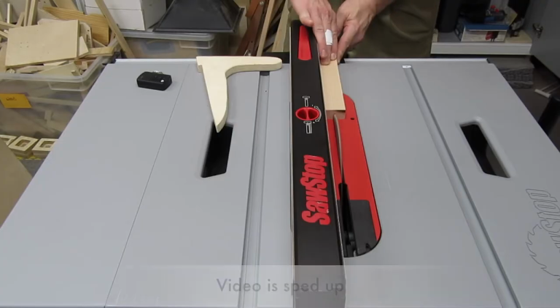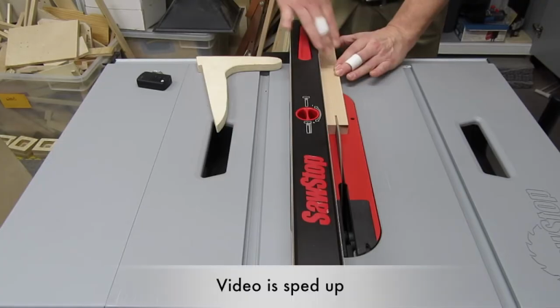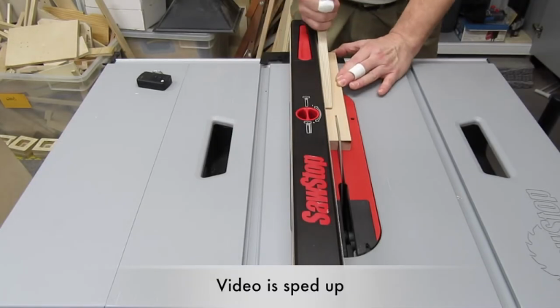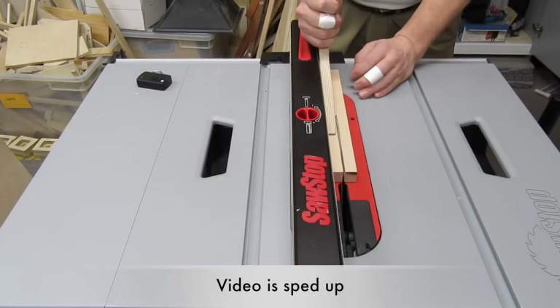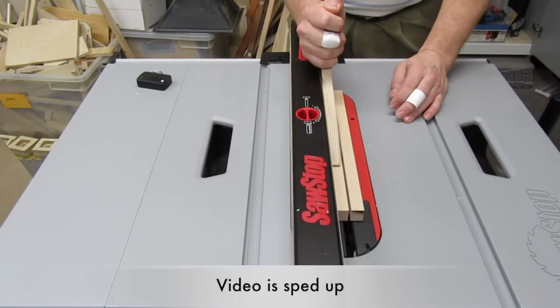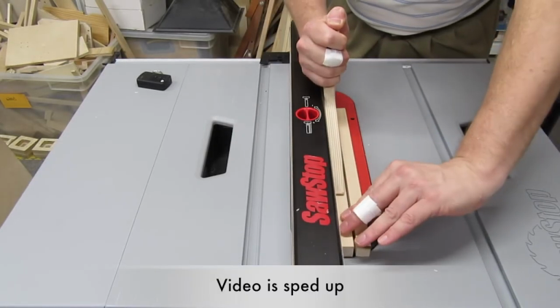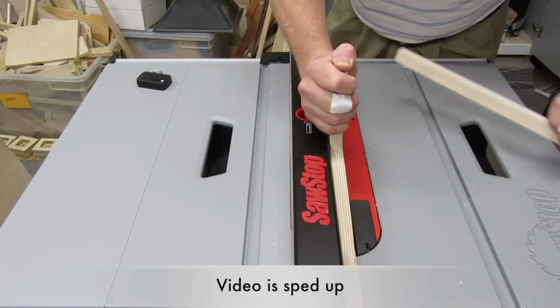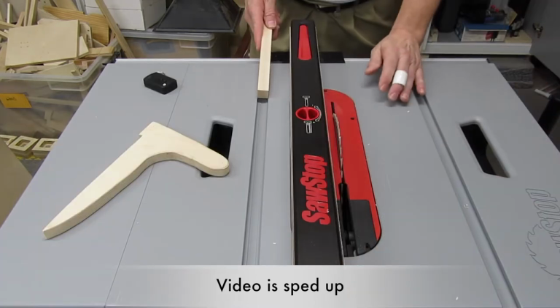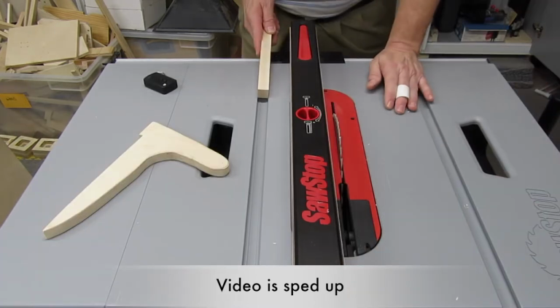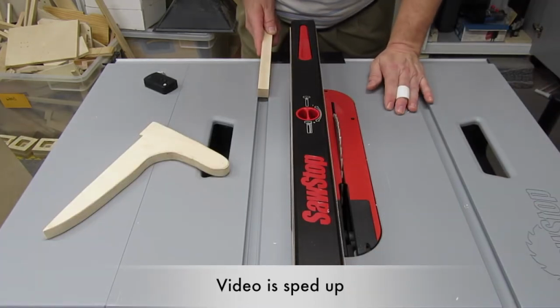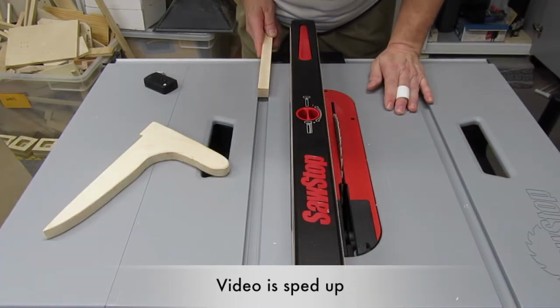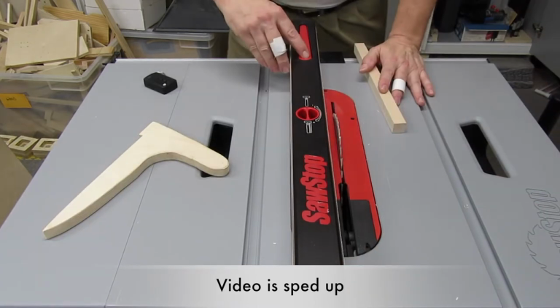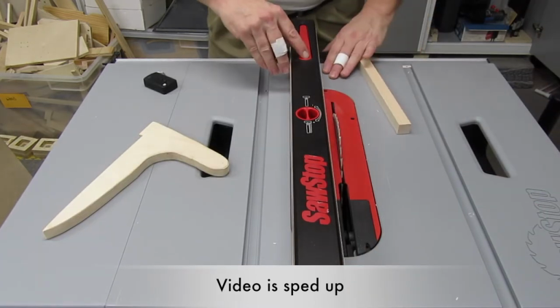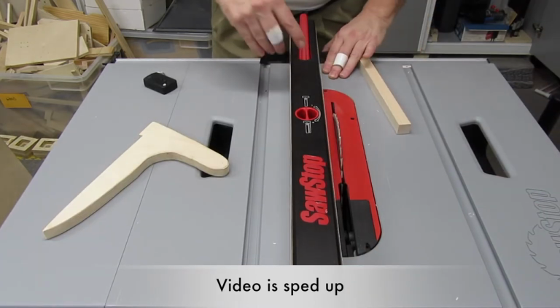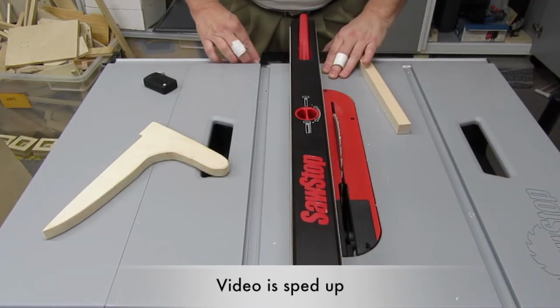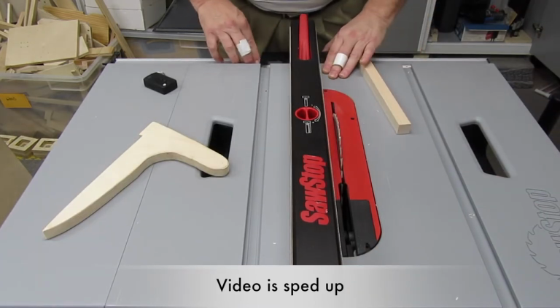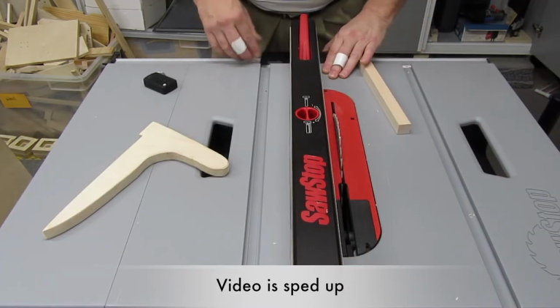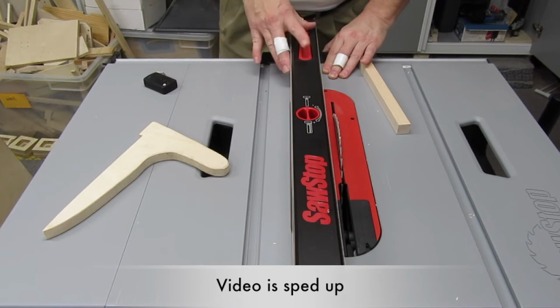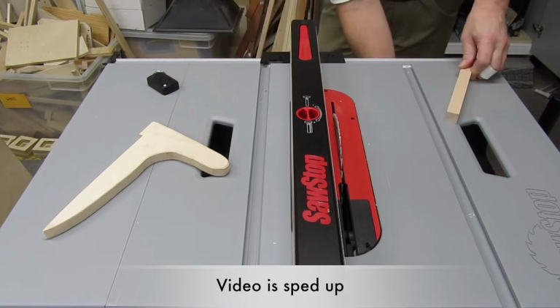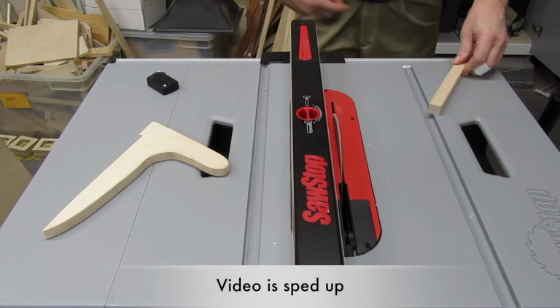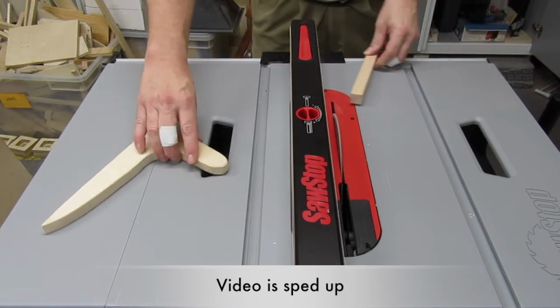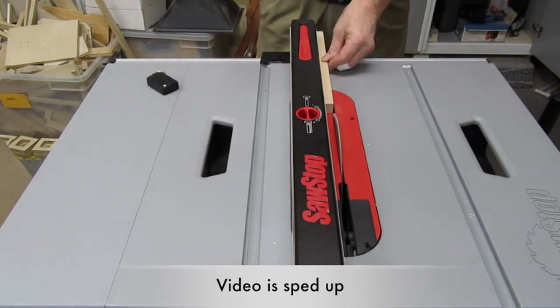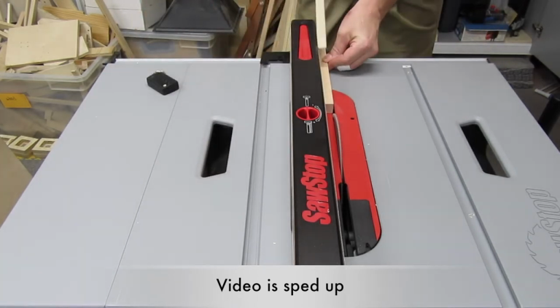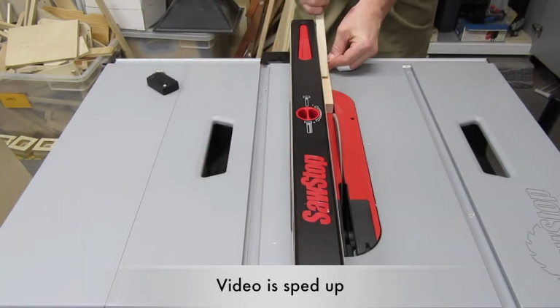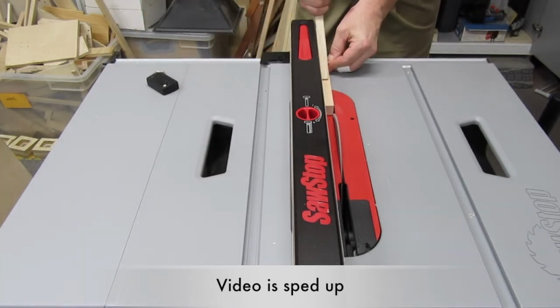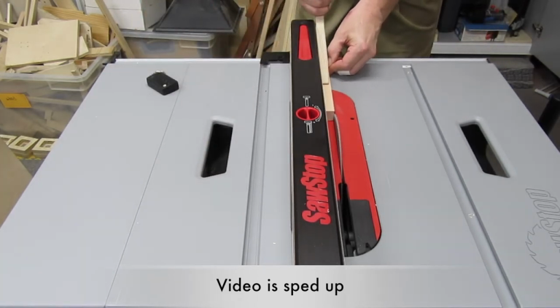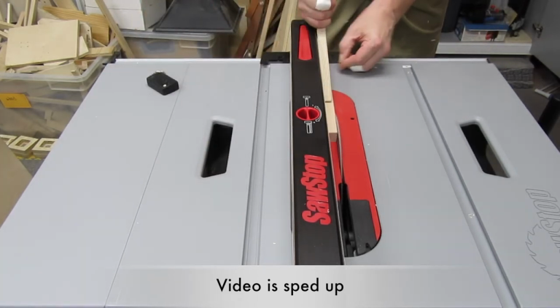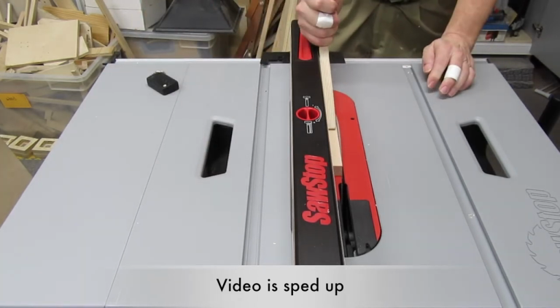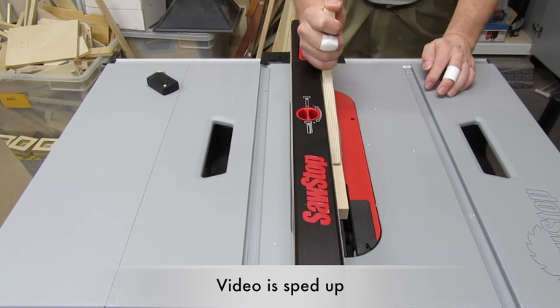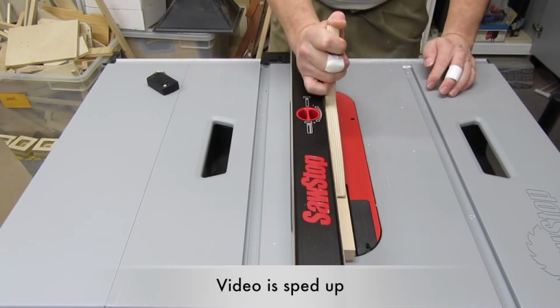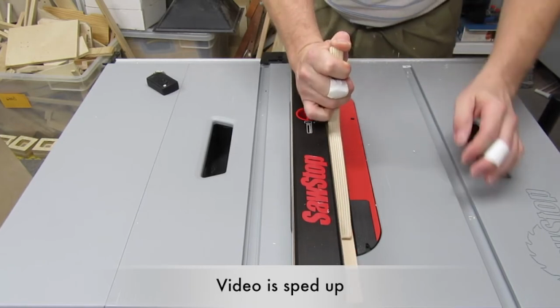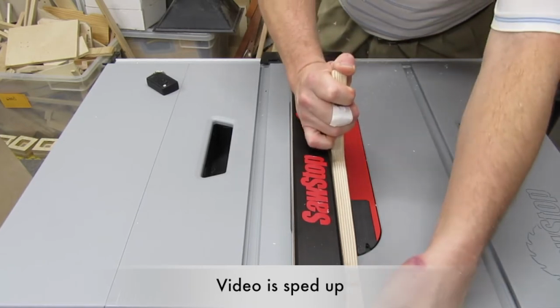This is a problem if I'm trying to sneak up on a cut. For instance, when I'm cutting runners for miter tracks, I usually cut them a little proud at first, then I adjust the fence in a really small amount to trim off a little bit, re-measure, and repeat the process if needed. But if the fence doesn't stay put when I unlock it, moving it a small amount is really hard, at least for me.